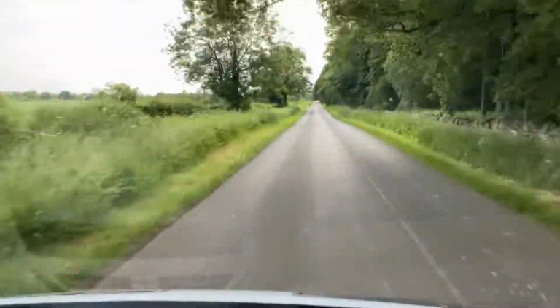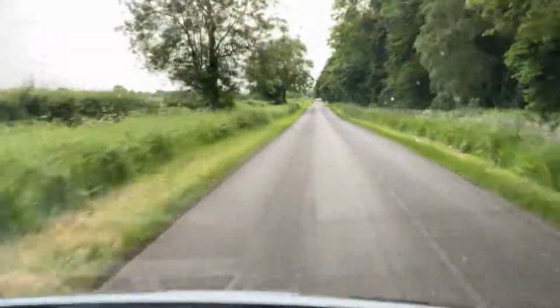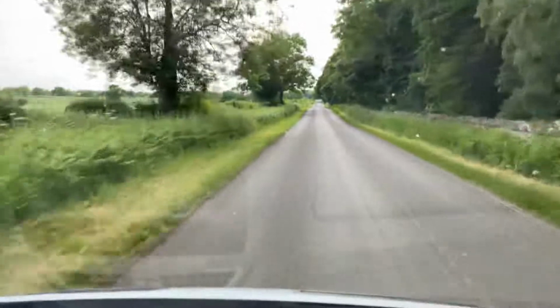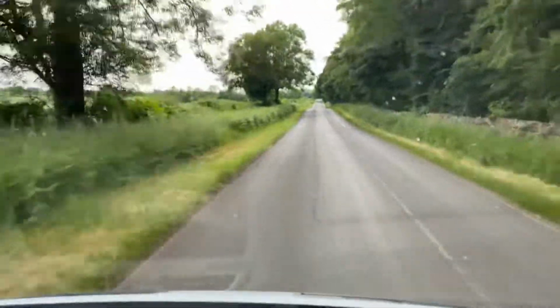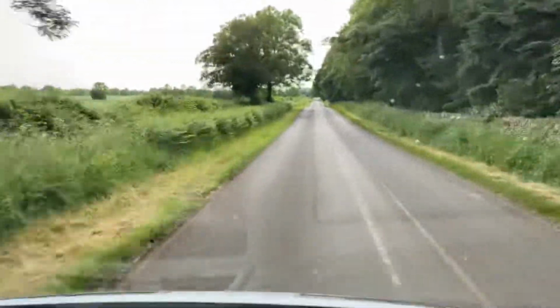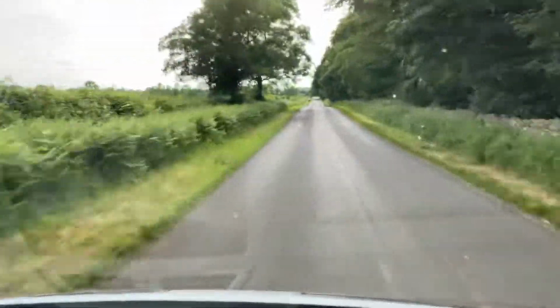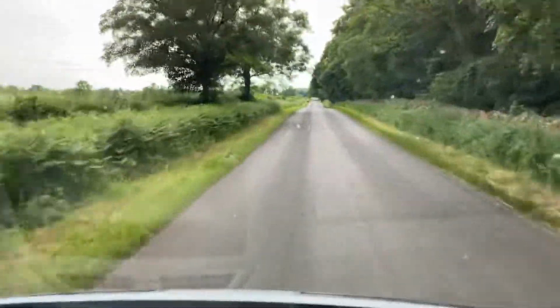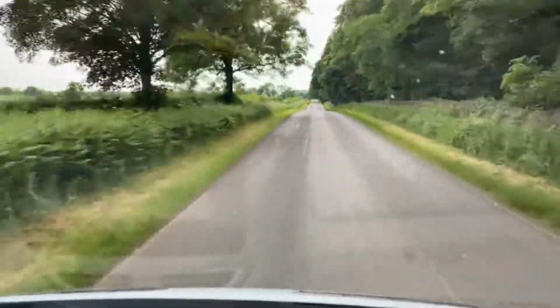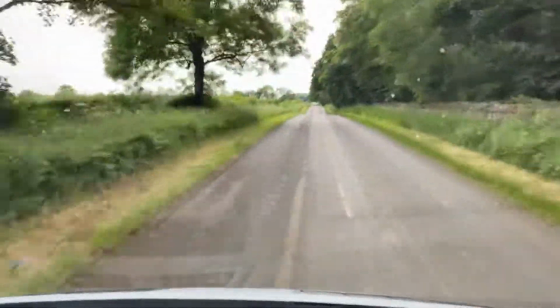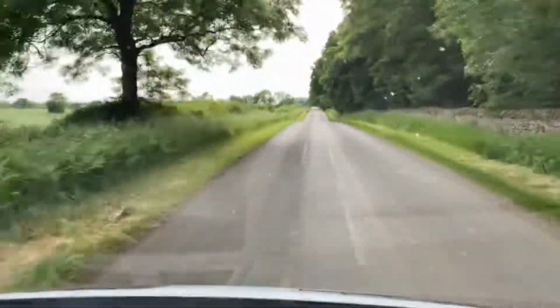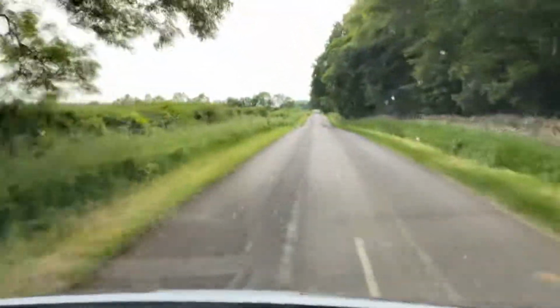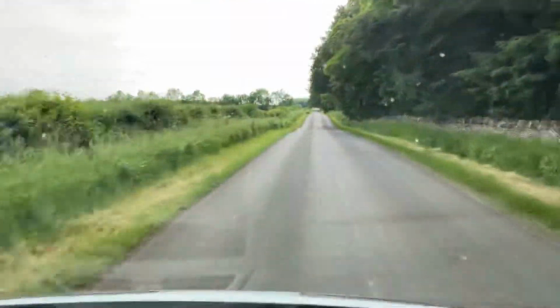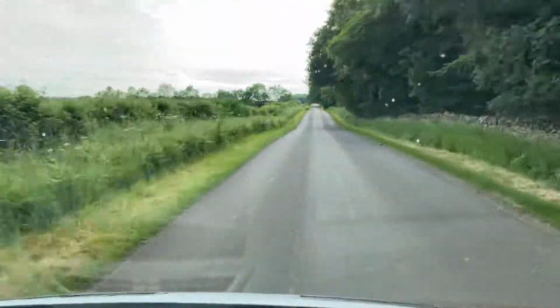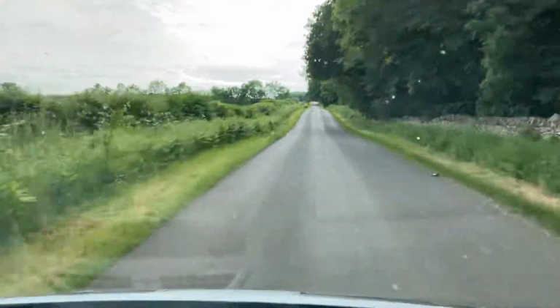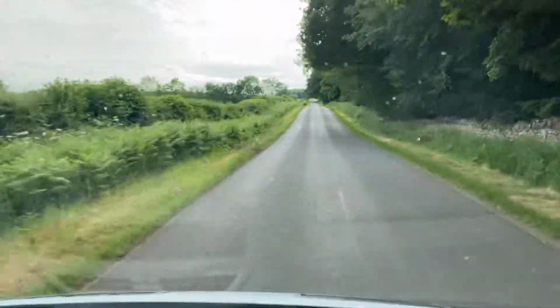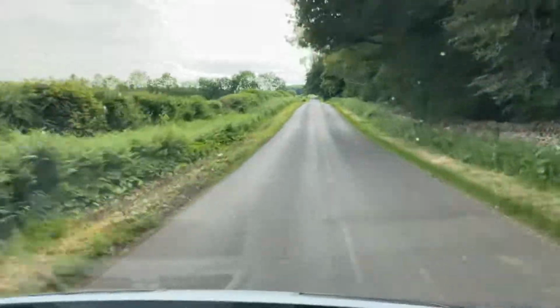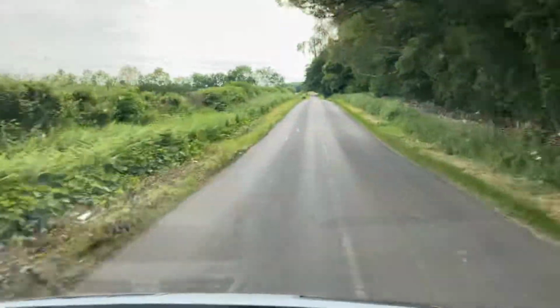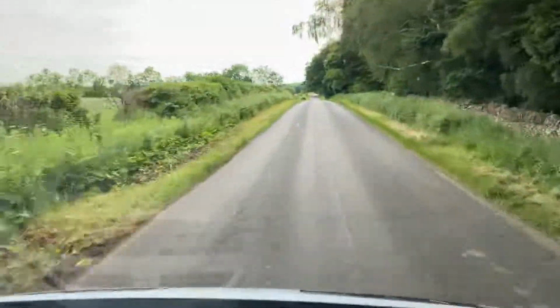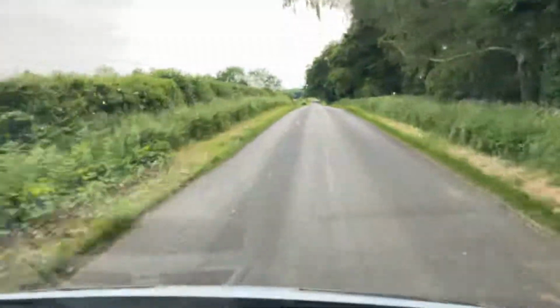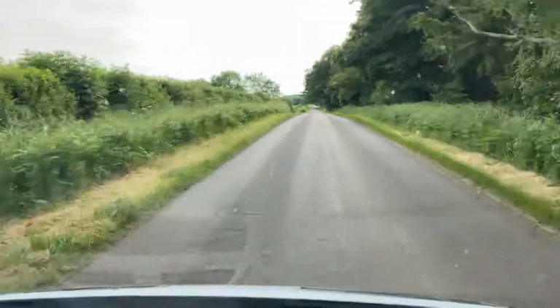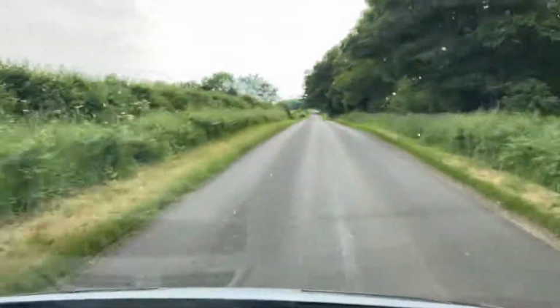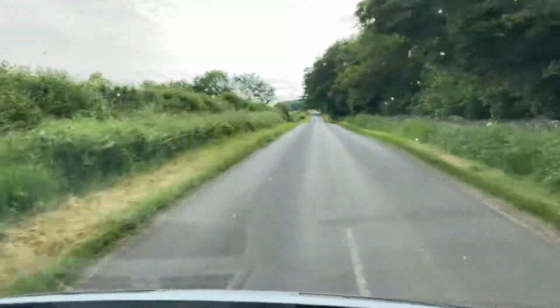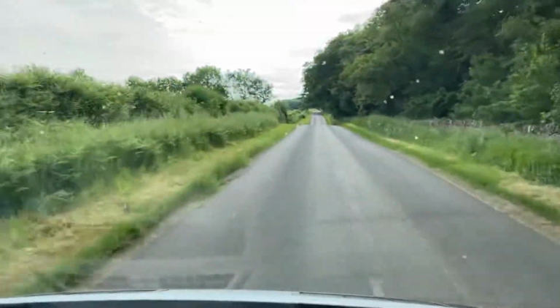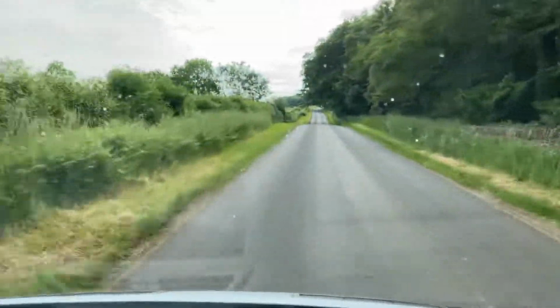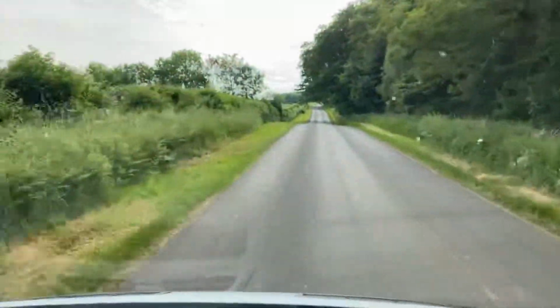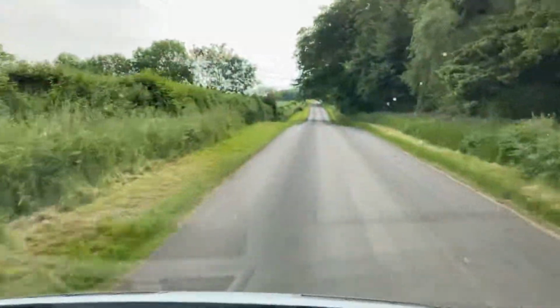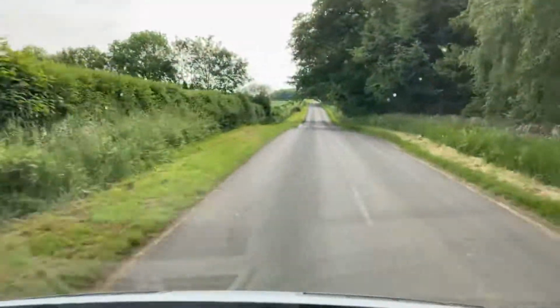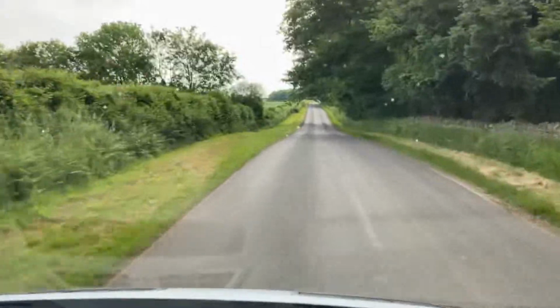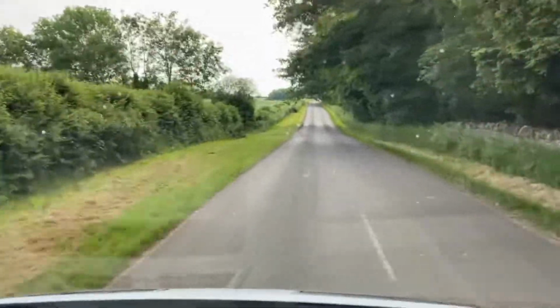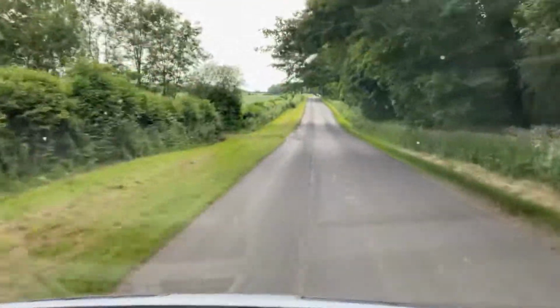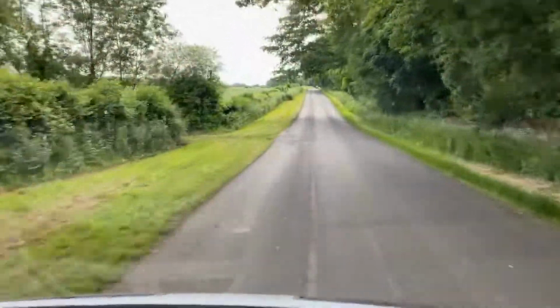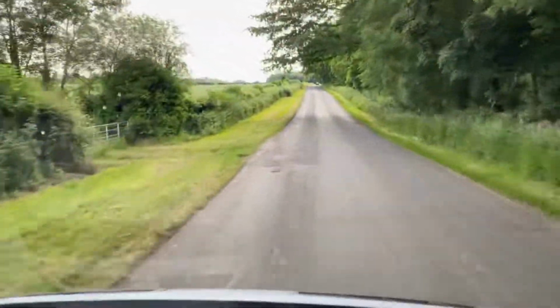So overall, I would say this van drives really well — from the engine, the gearbox, suspension to the brakes, everything is absolutely spot on. And if you're looking for something this size, then I would say this is a perfect fit.